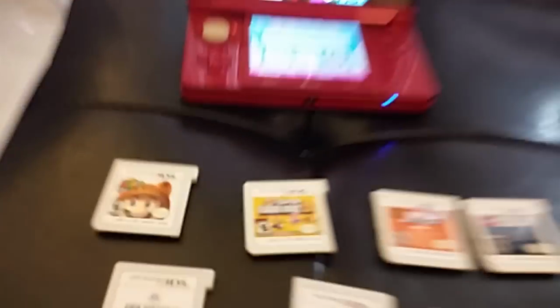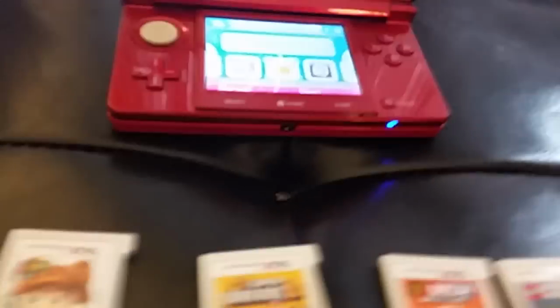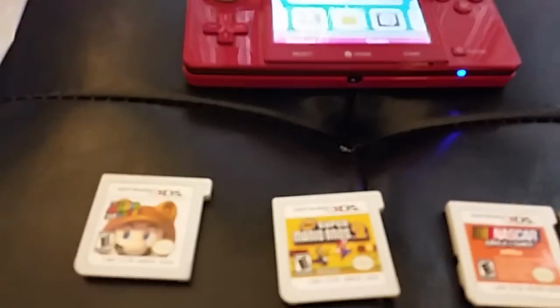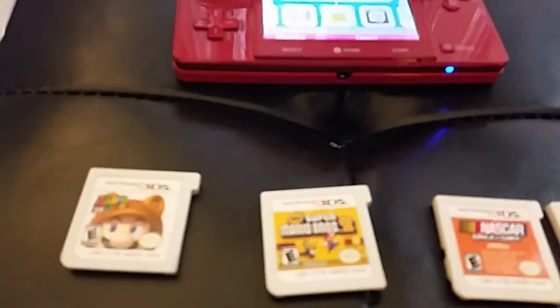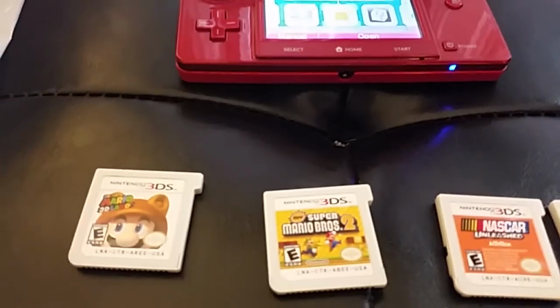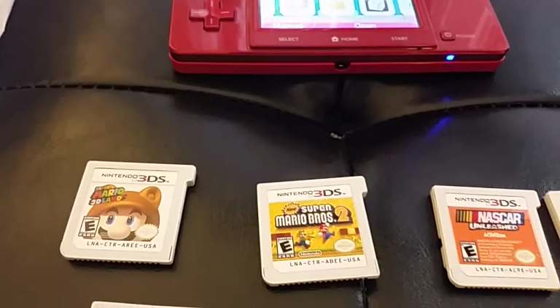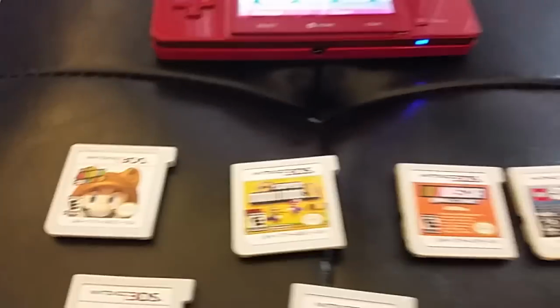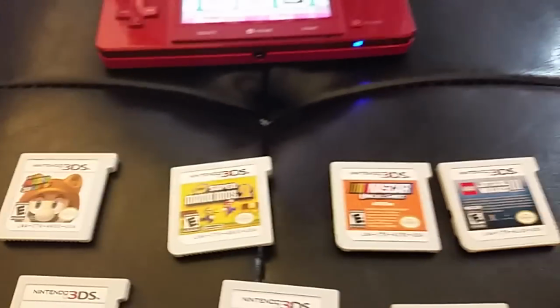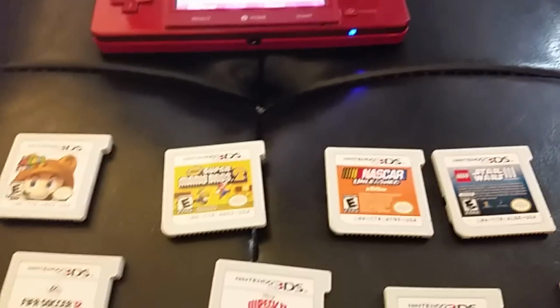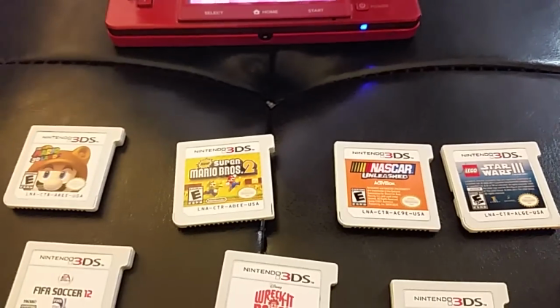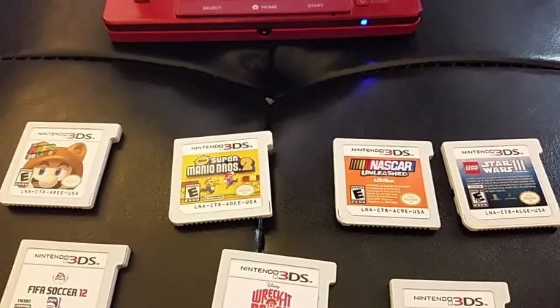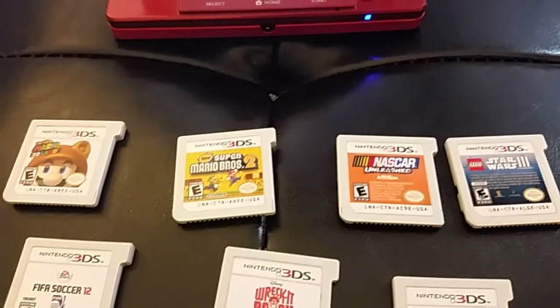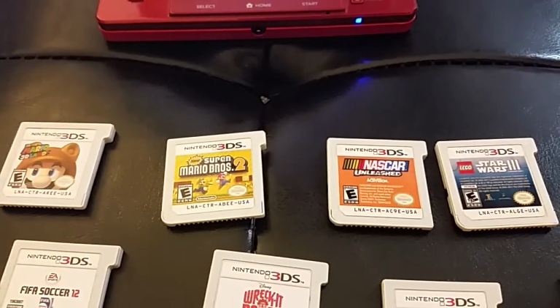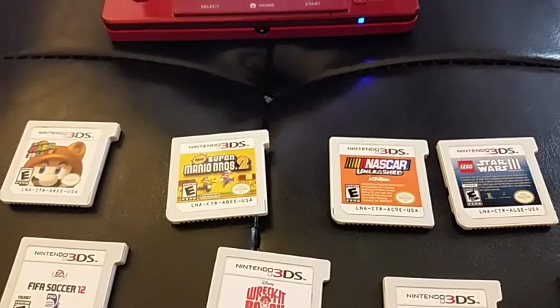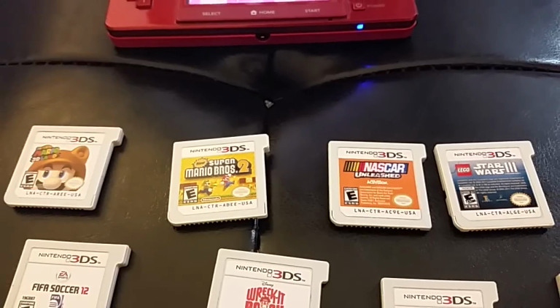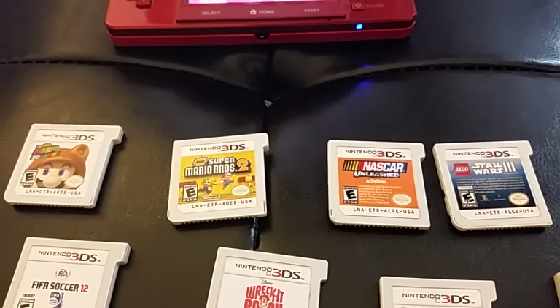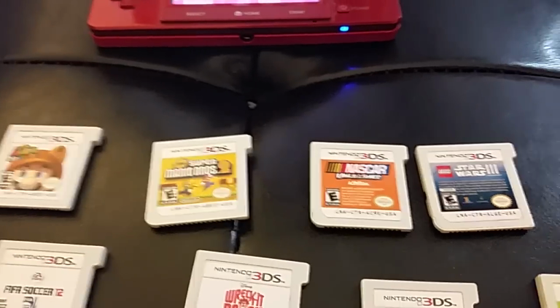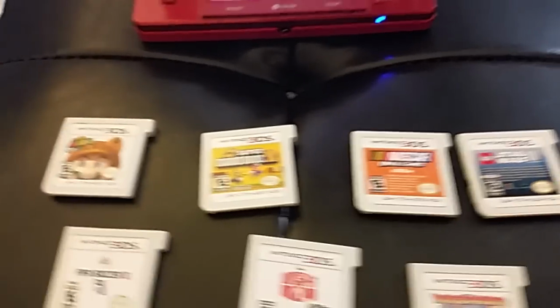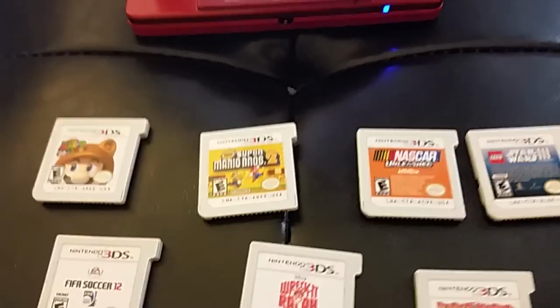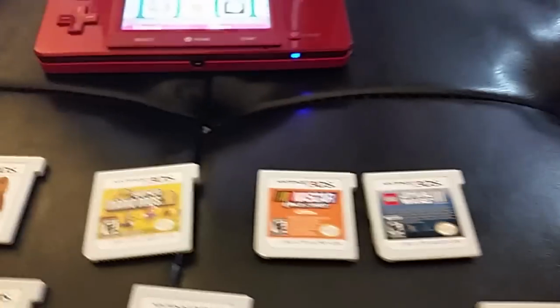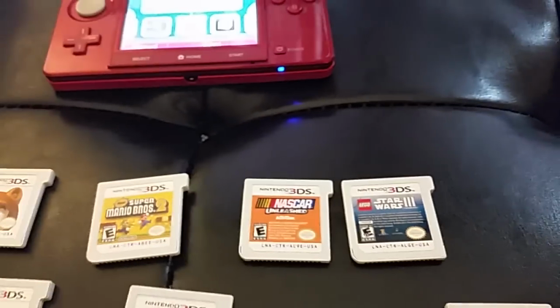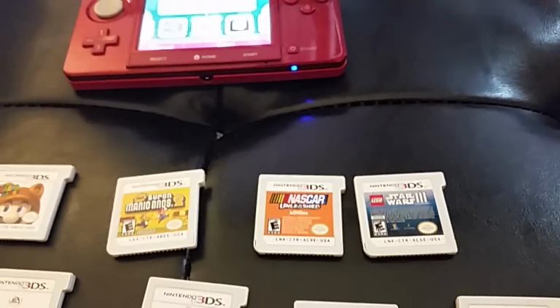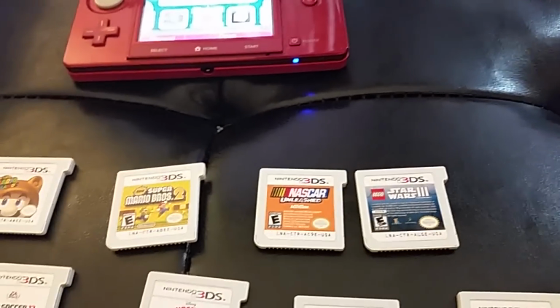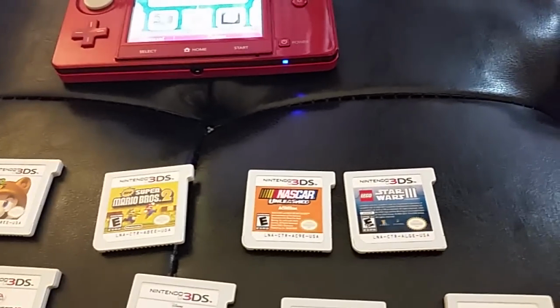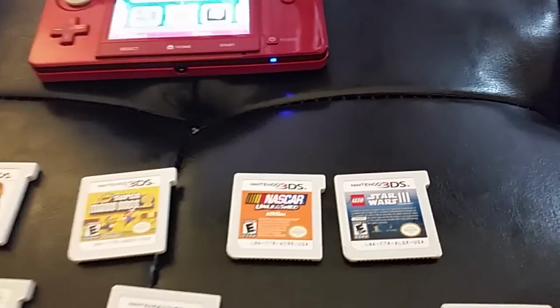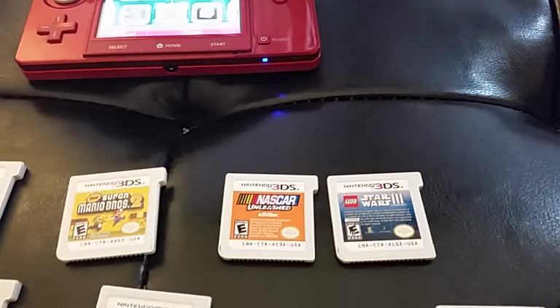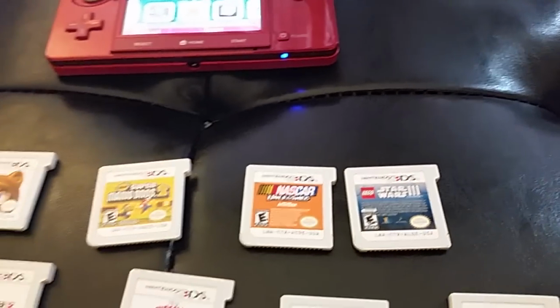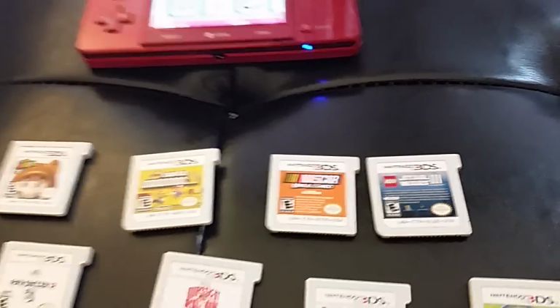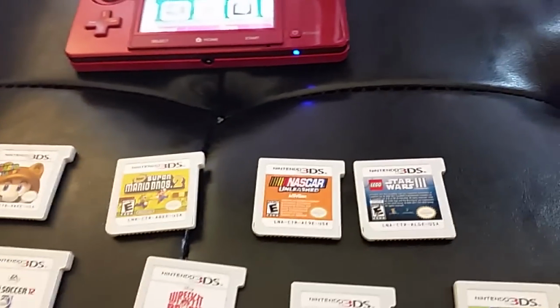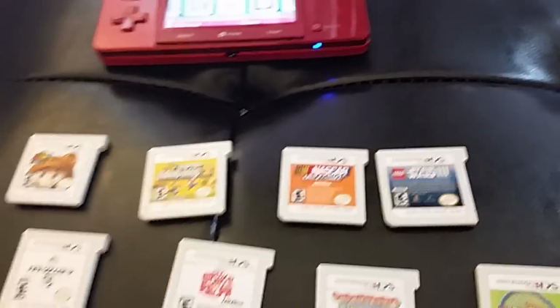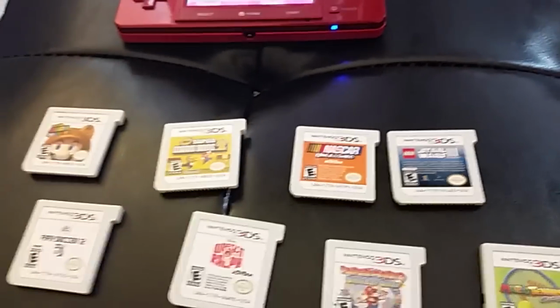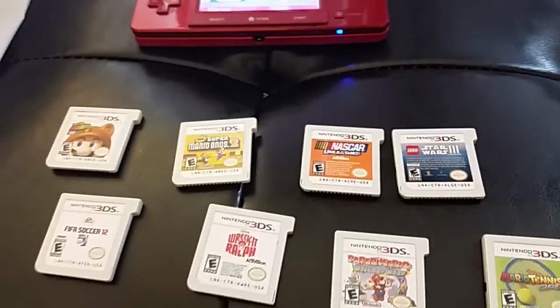So right here we got 3D Mario, Super Mario Bros. 2 — the new one, it says new — NASCAR Unleashed, Star Wars 3, LEGO Star Wars.